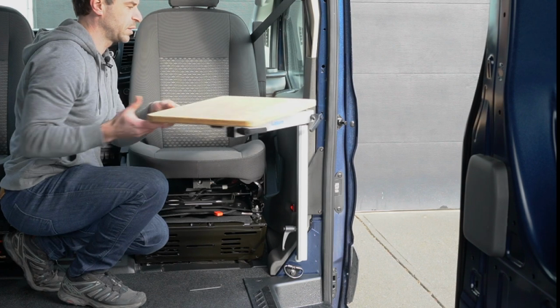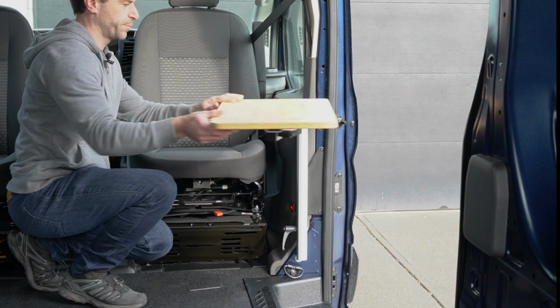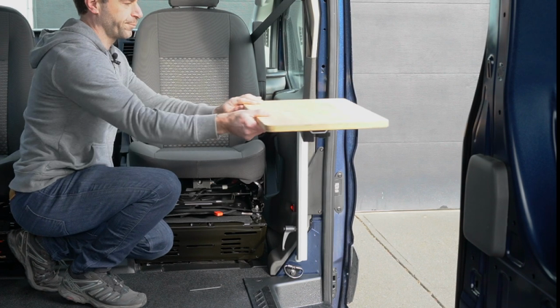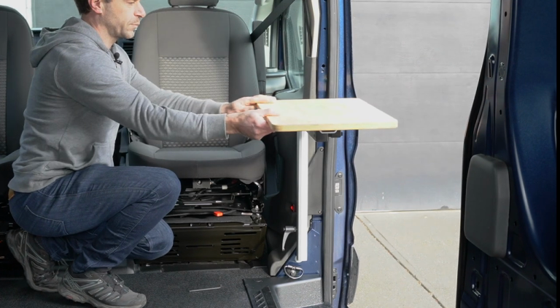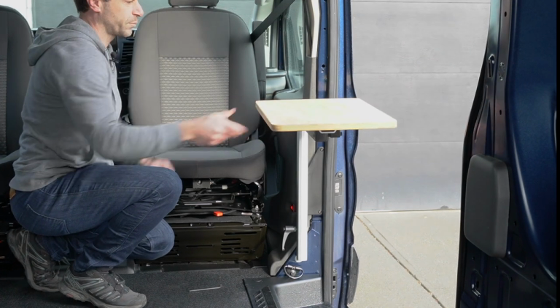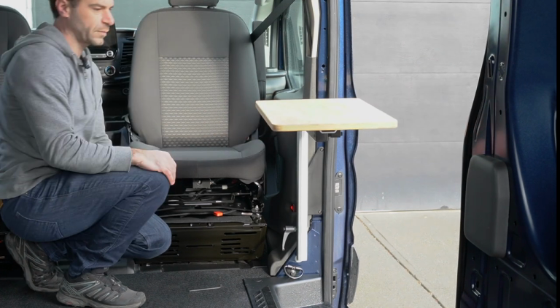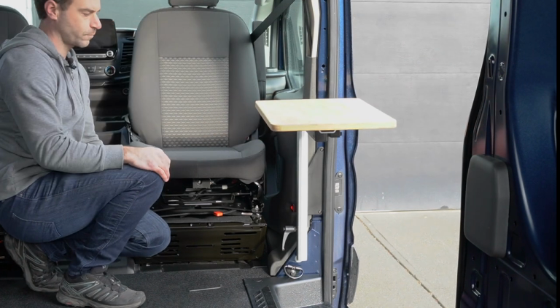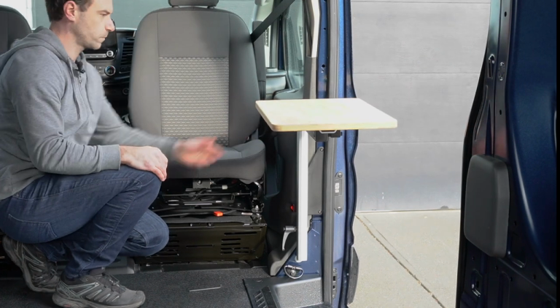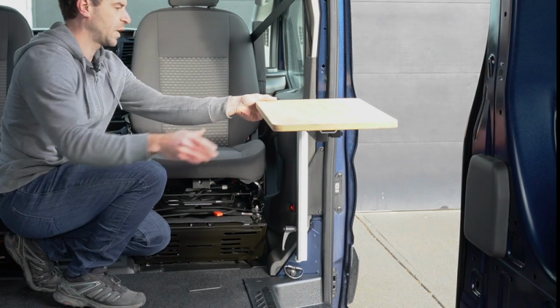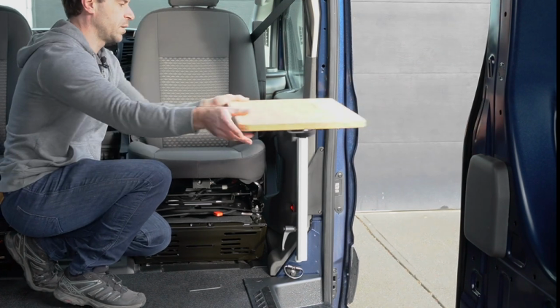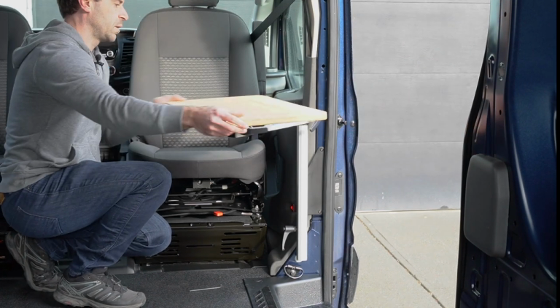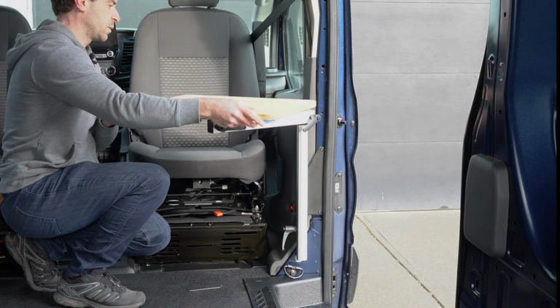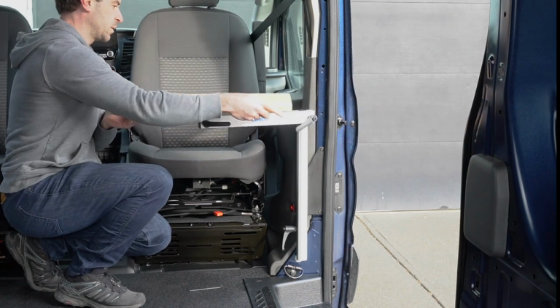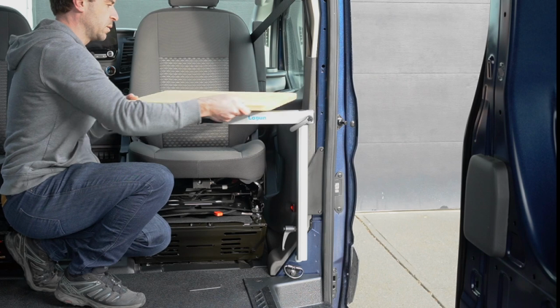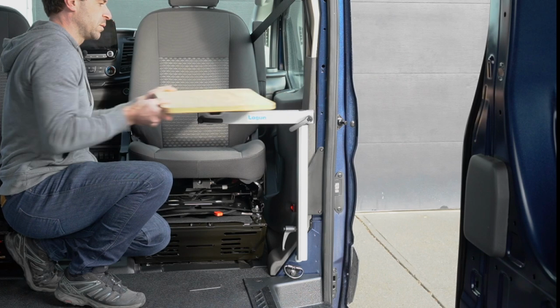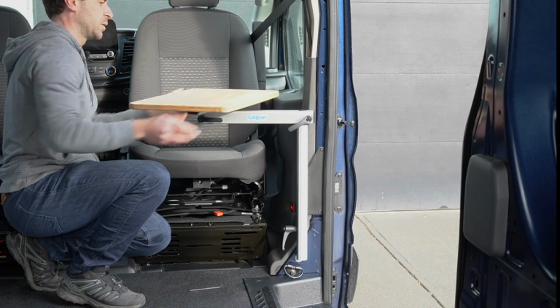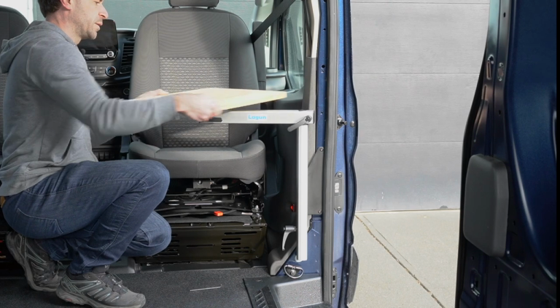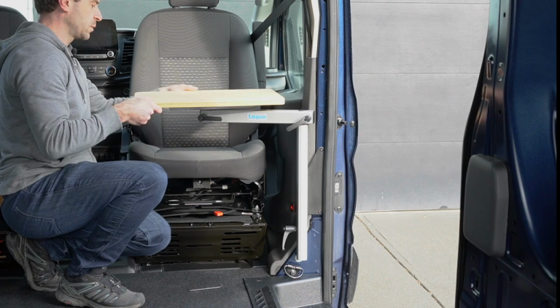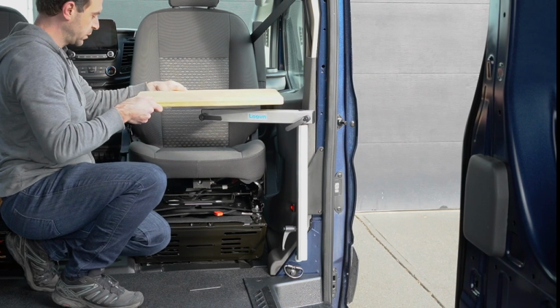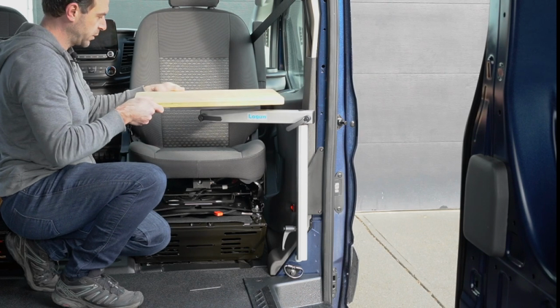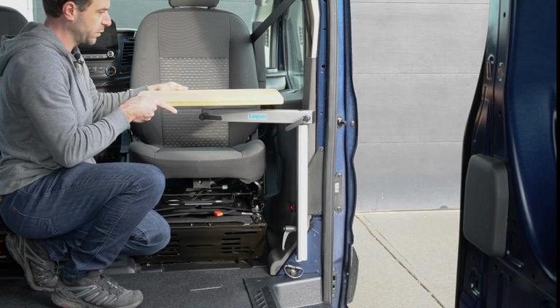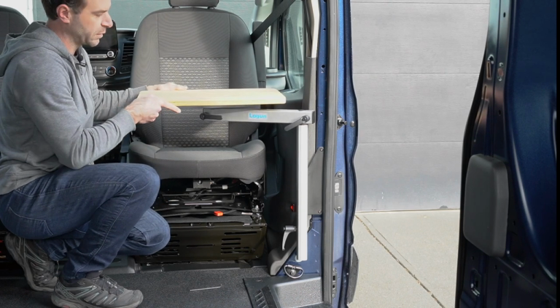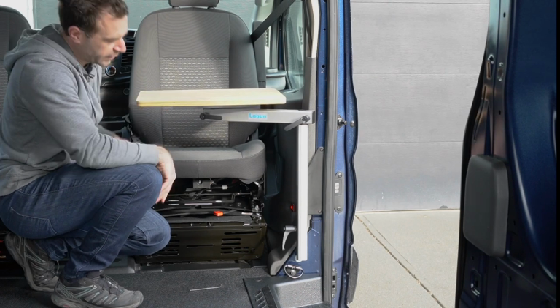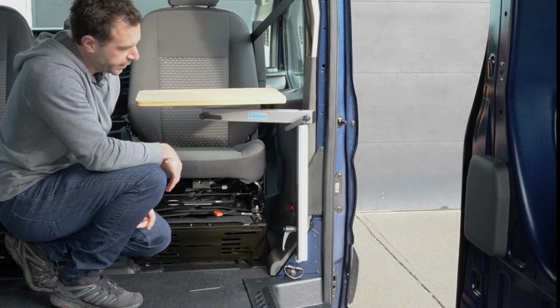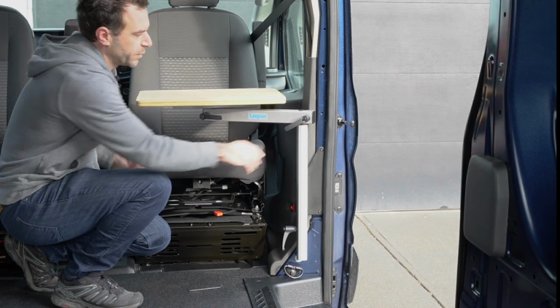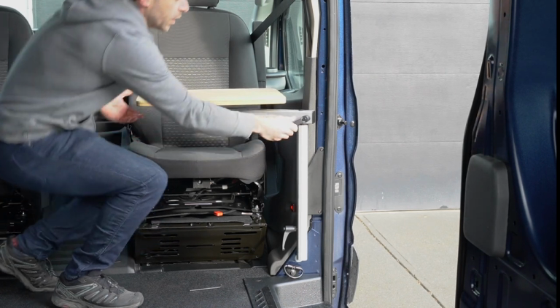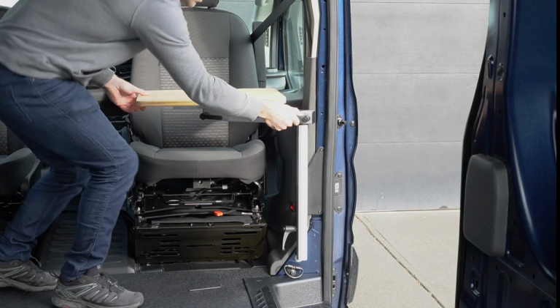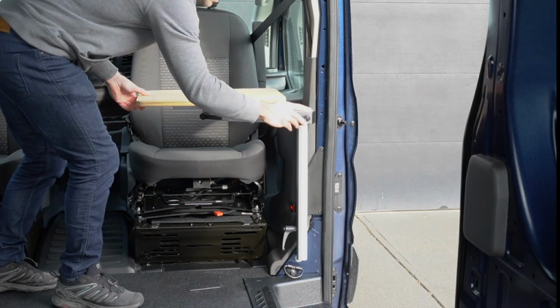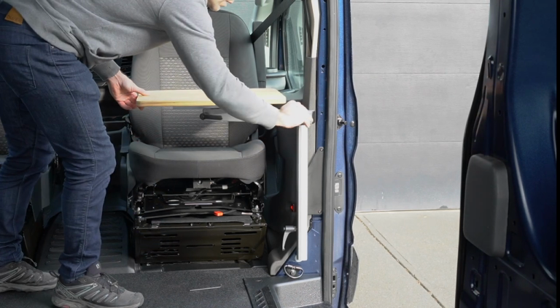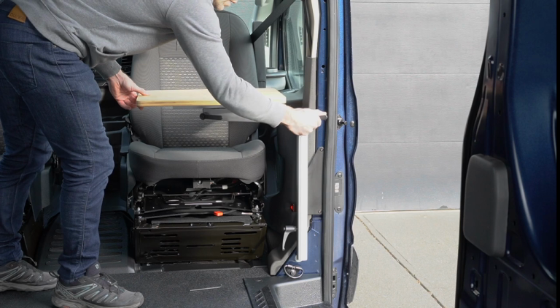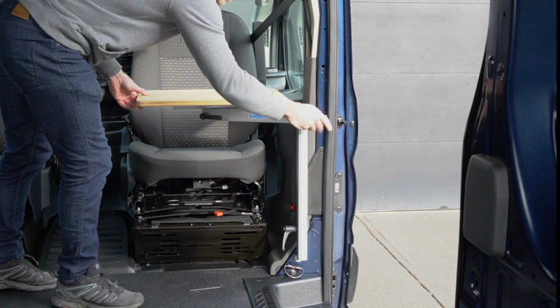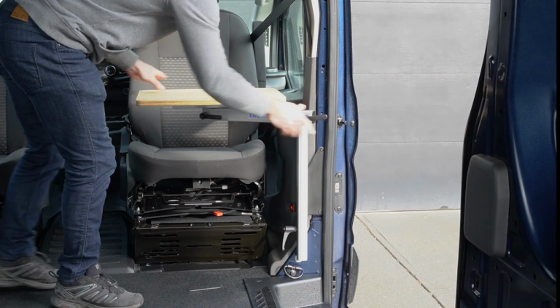Here I'm just showing that the table can be positioned into the sliding door cutout. That could be useful if you're chatting and drinking outside or something.